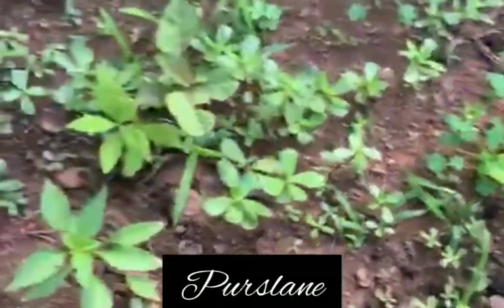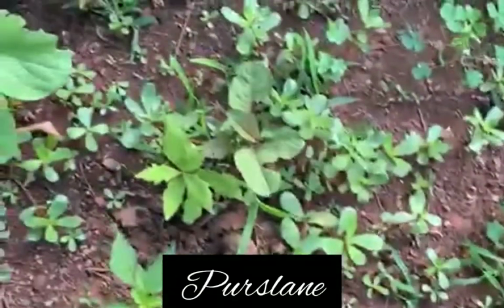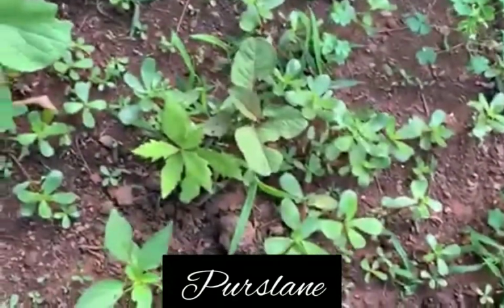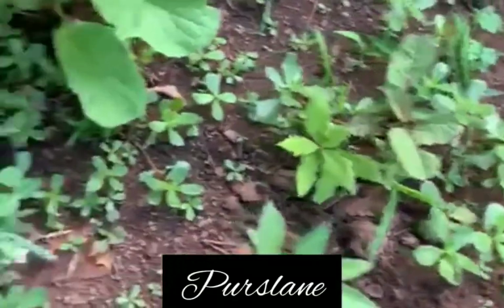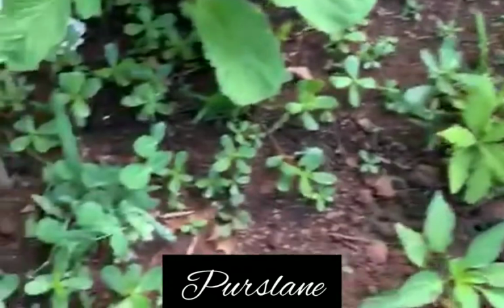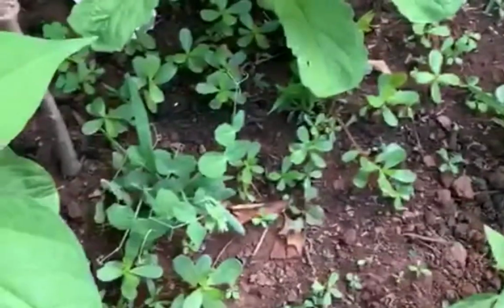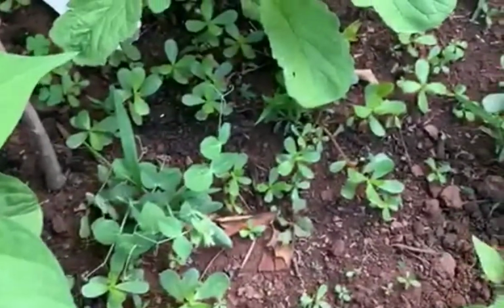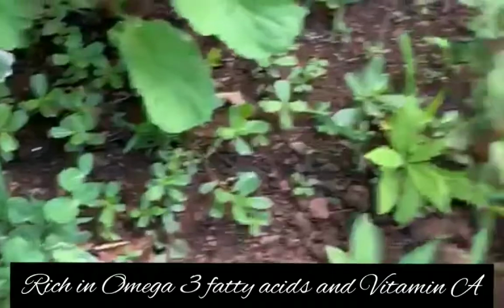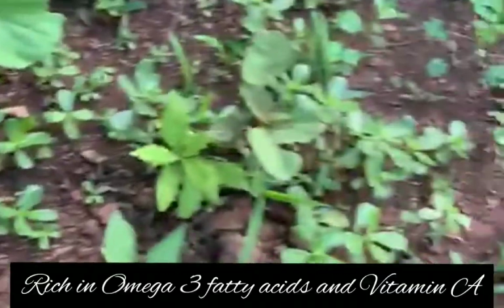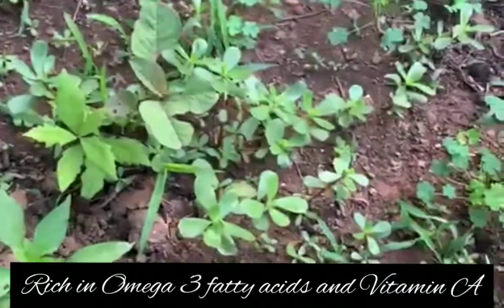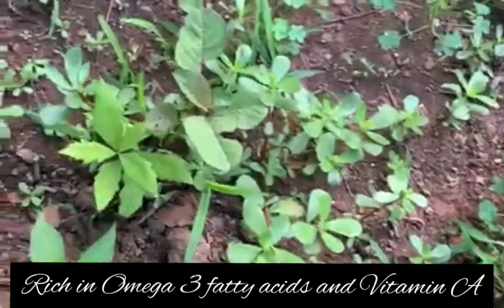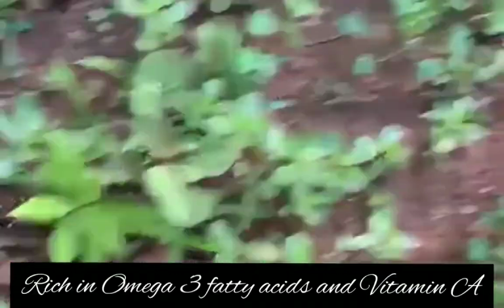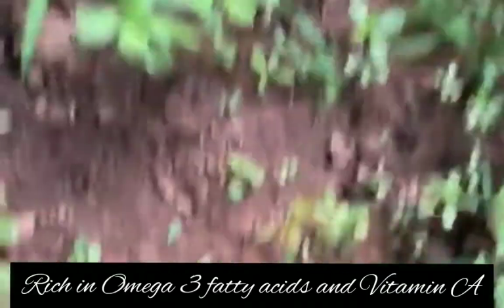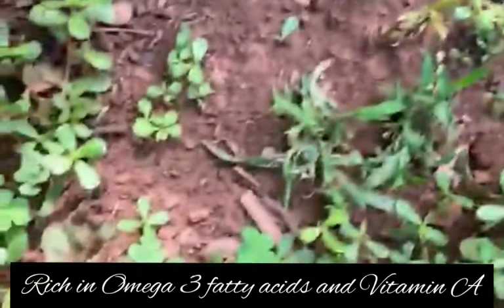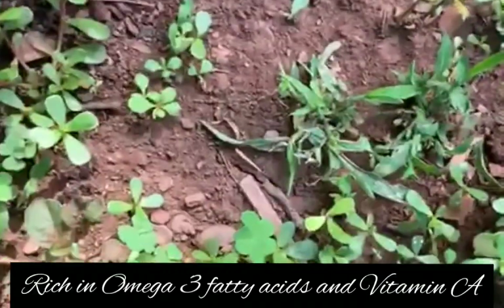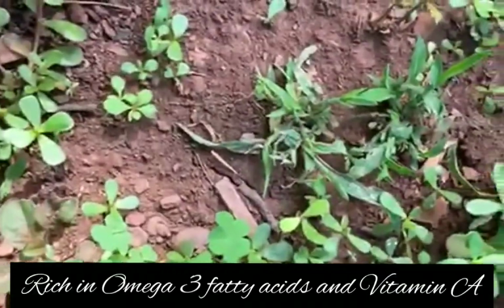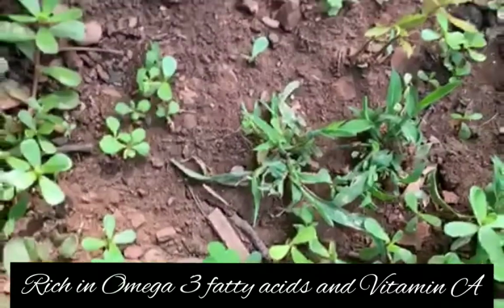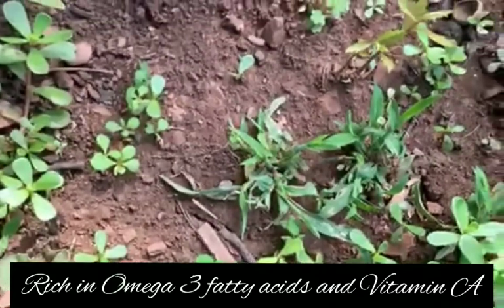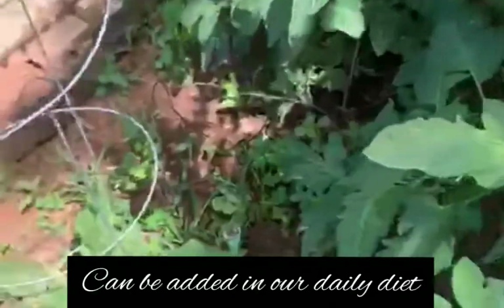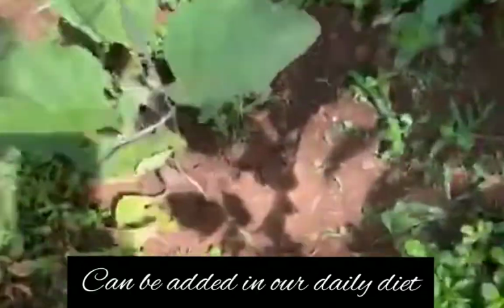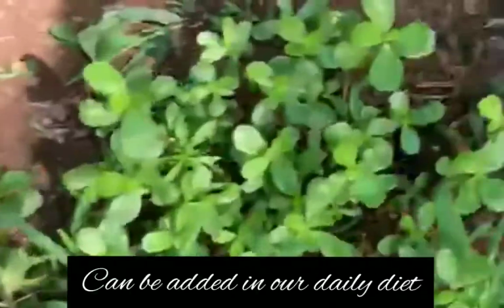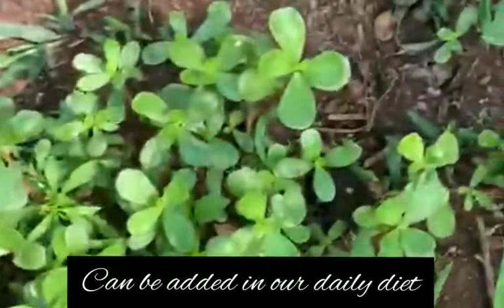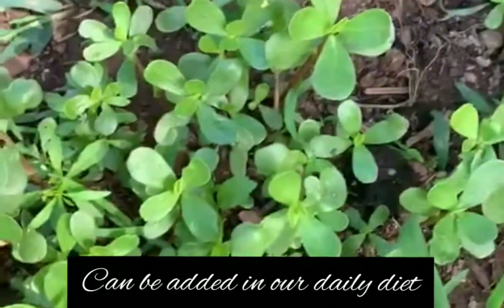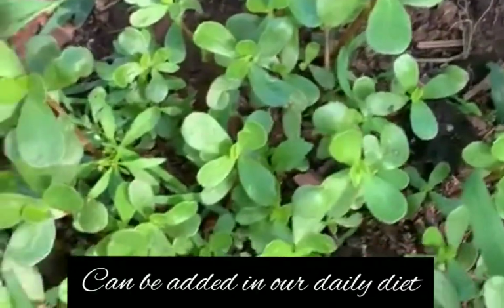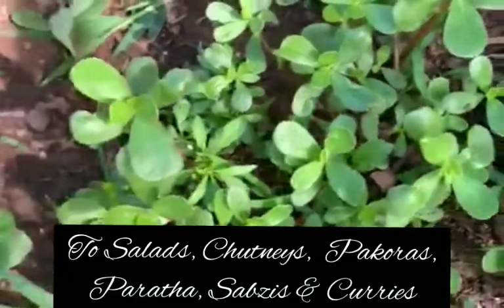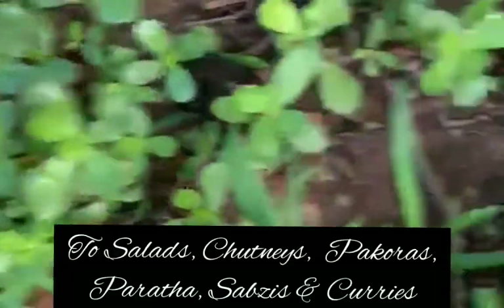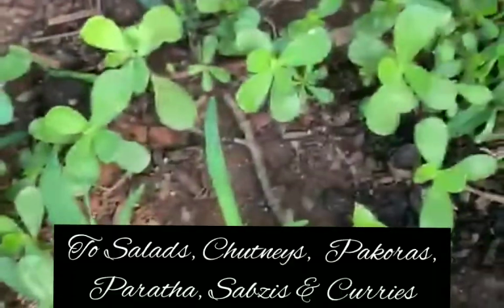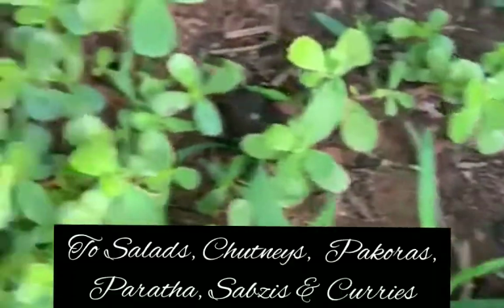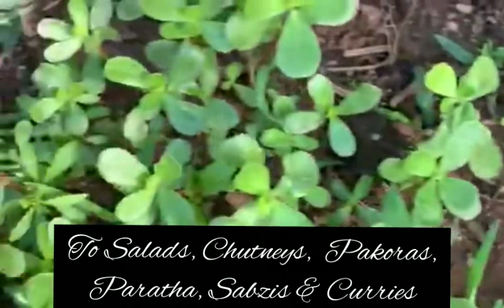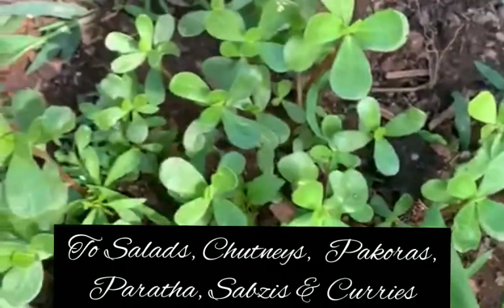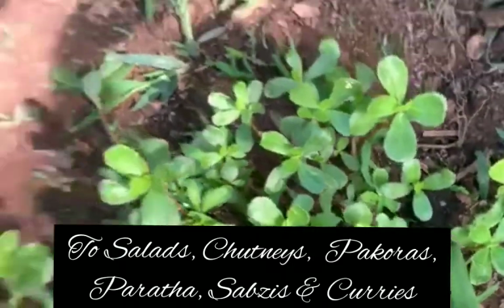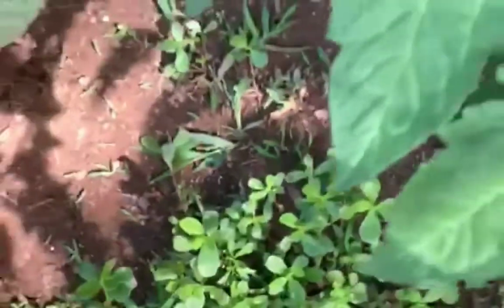These tiny little herbs are very rich in omega-3 fatty acids and vitamin A. They can be added to a daily diet in salads, chutneys, bagoras, parathas, sabzis, and curries.